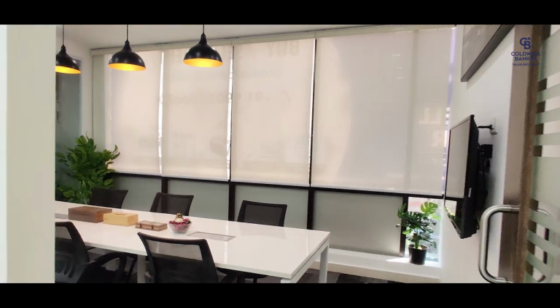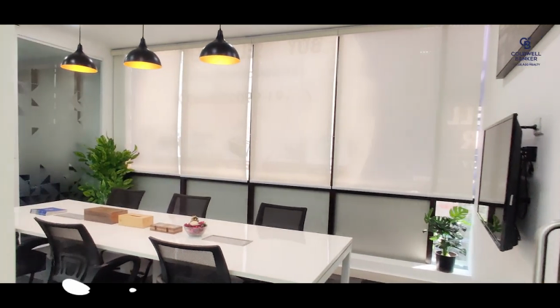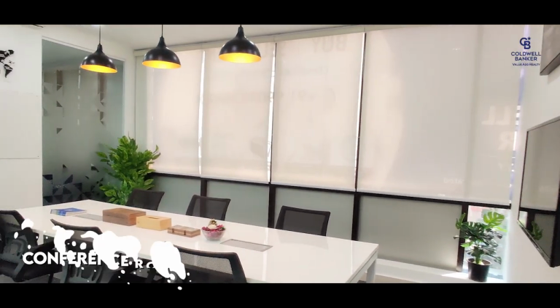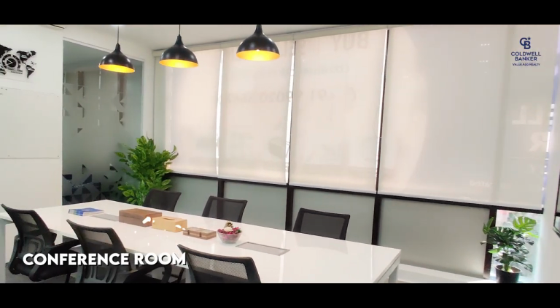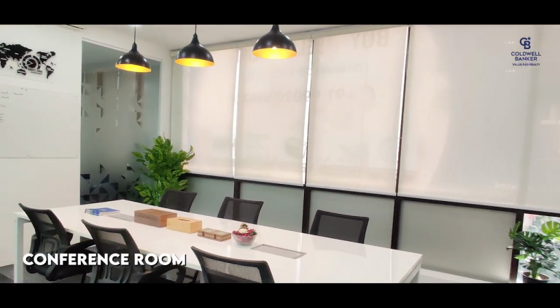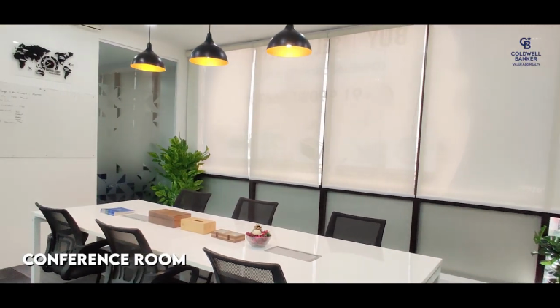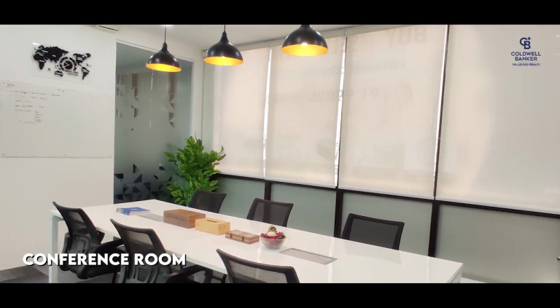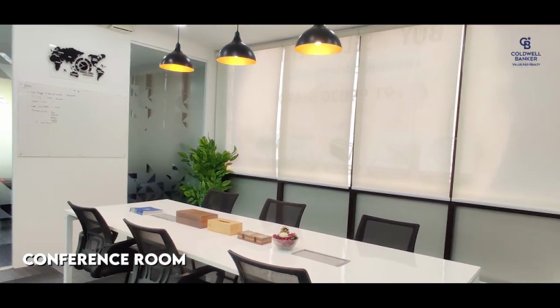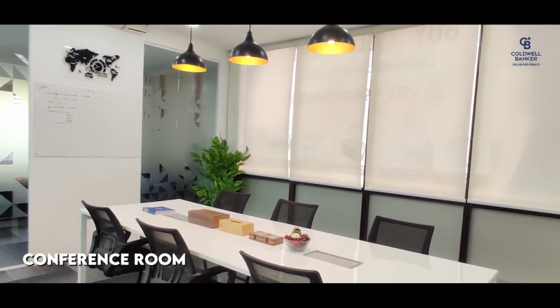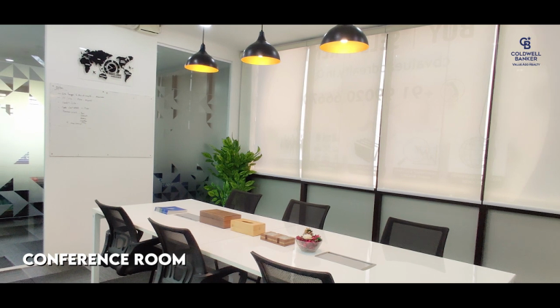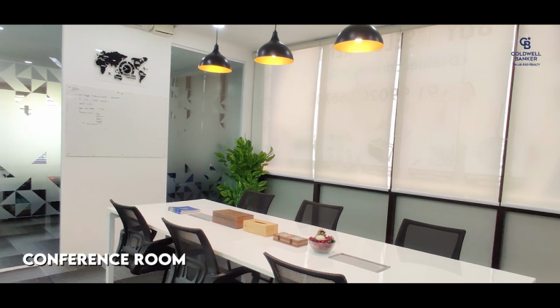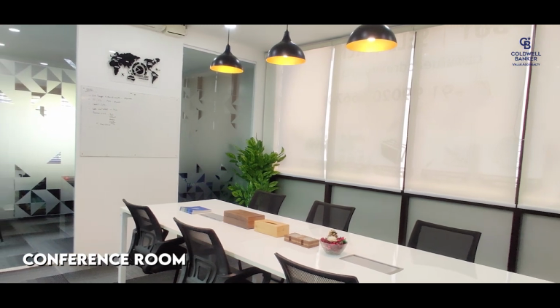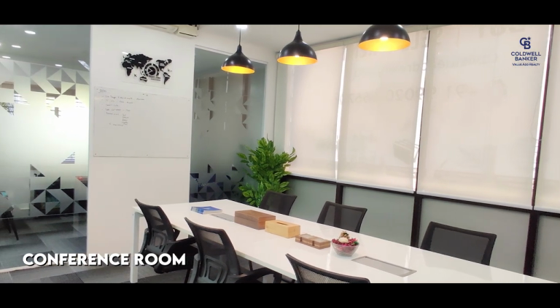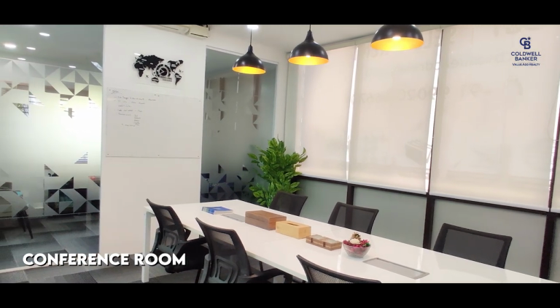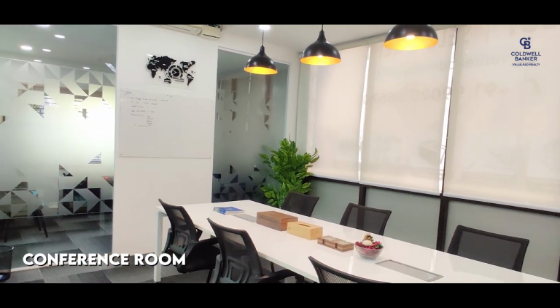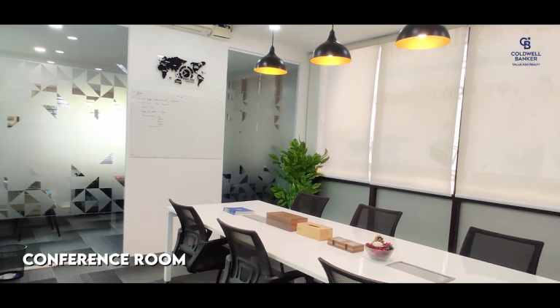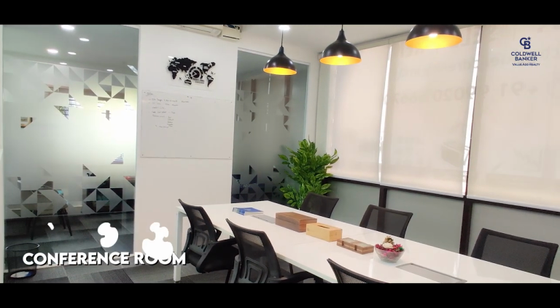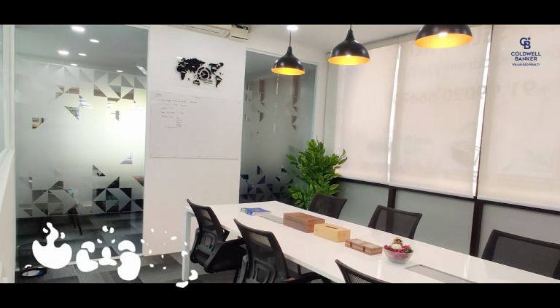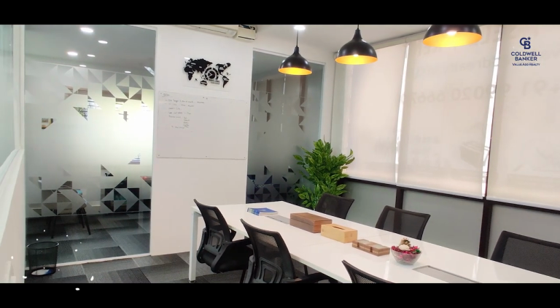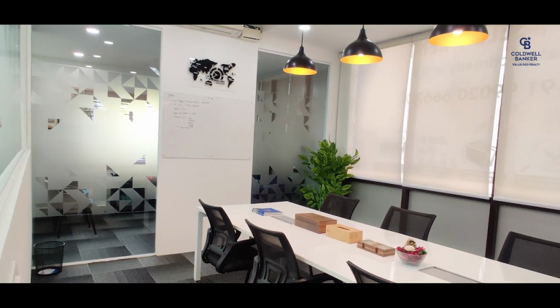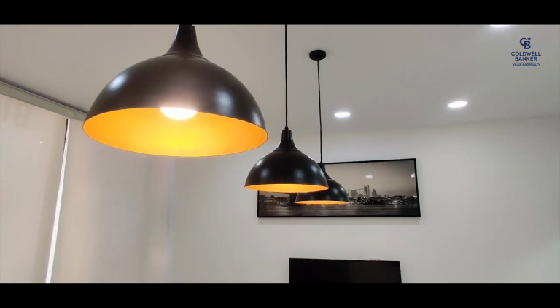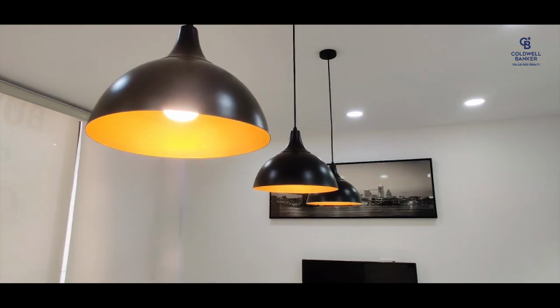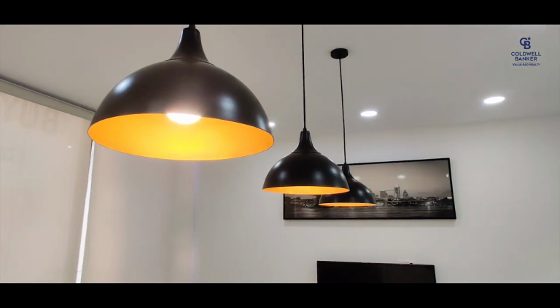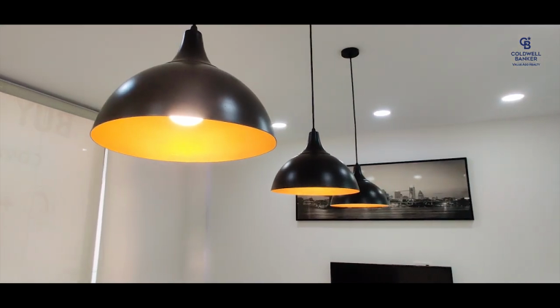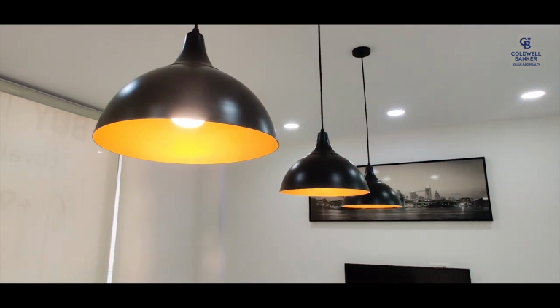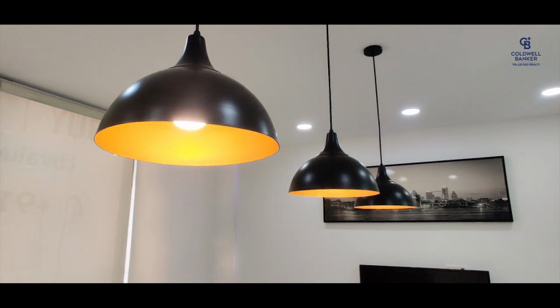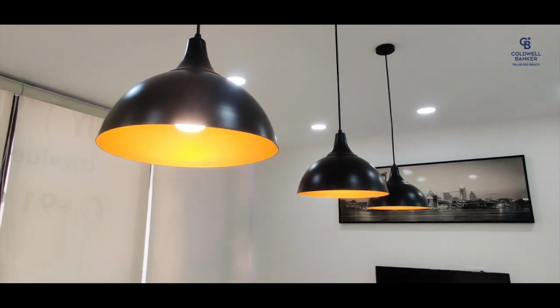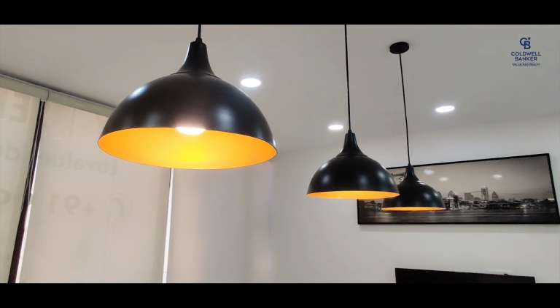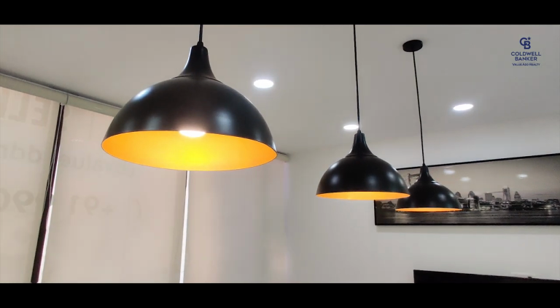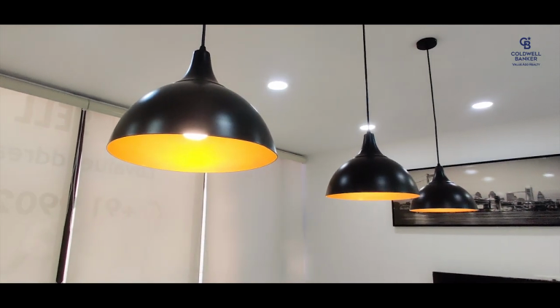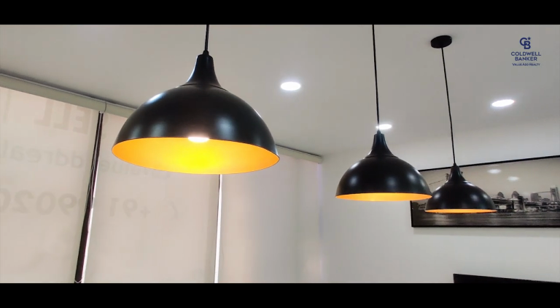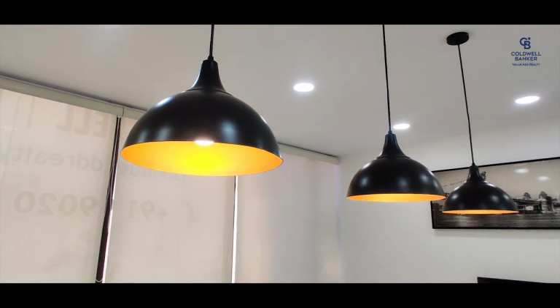All the action happens here in this conference room, where our entire team meets each Monday morning for sharing each of our past week's success stories and also upcoming tasks.